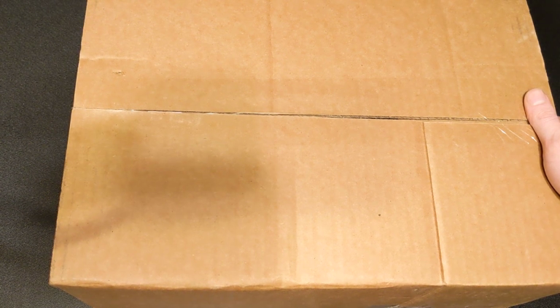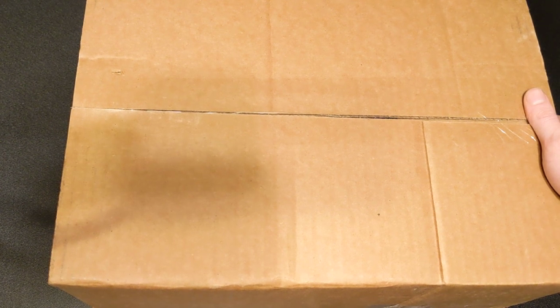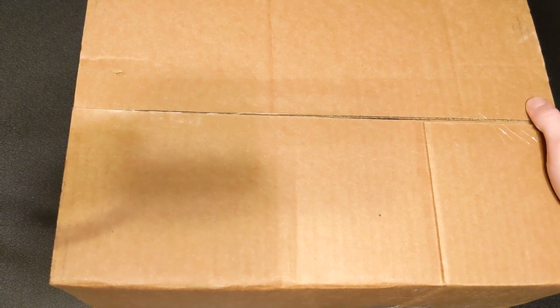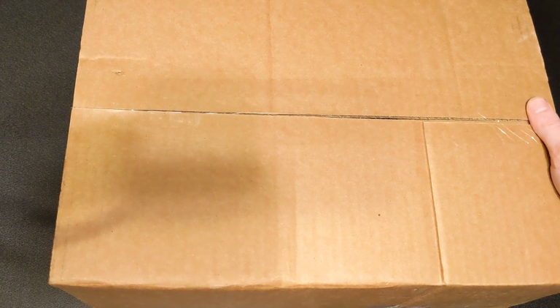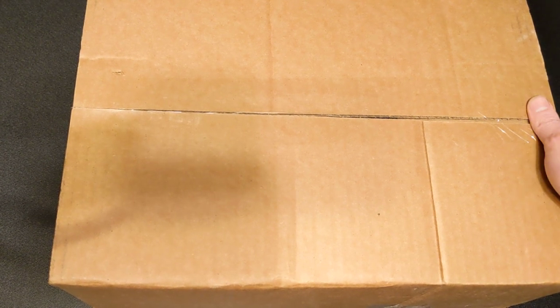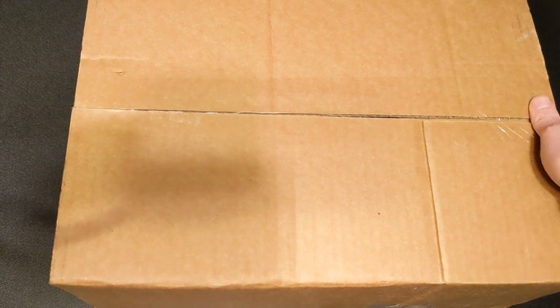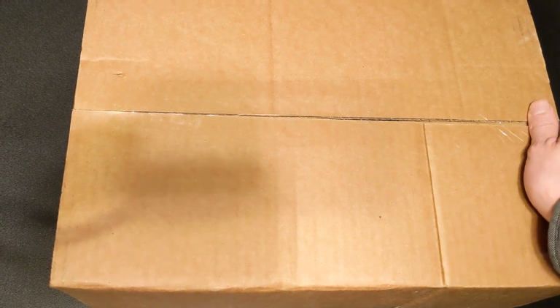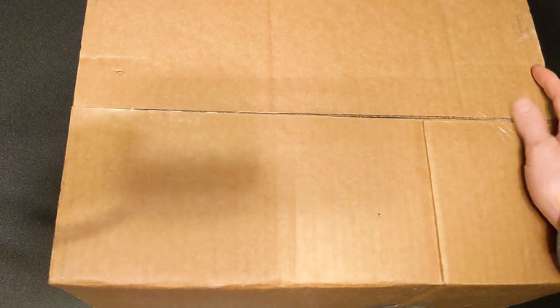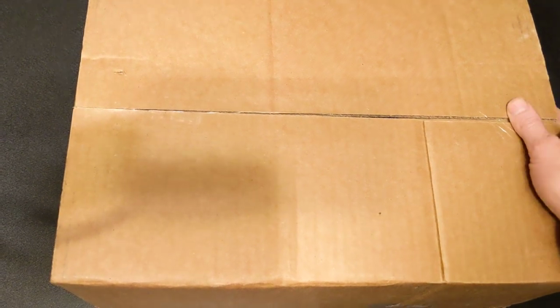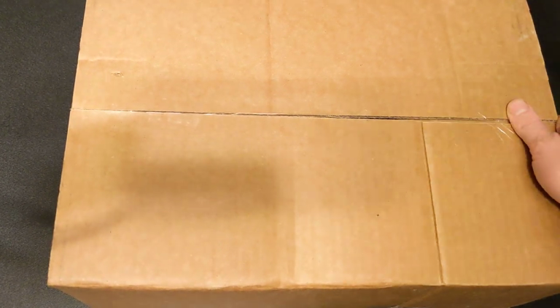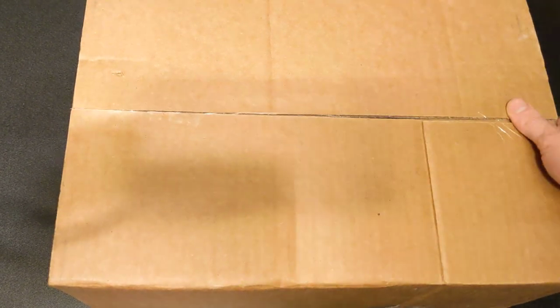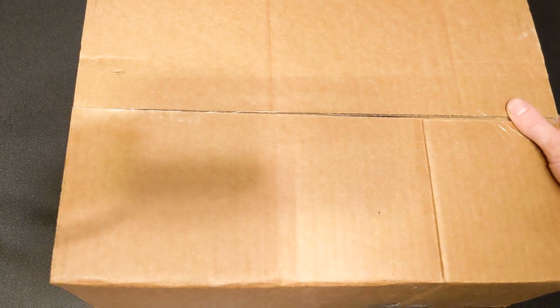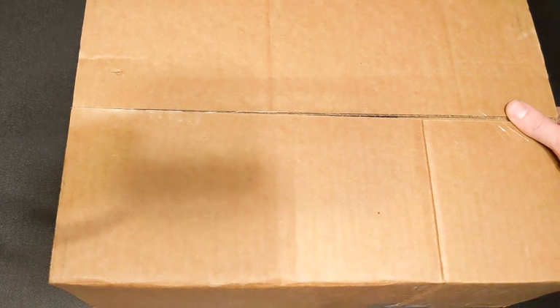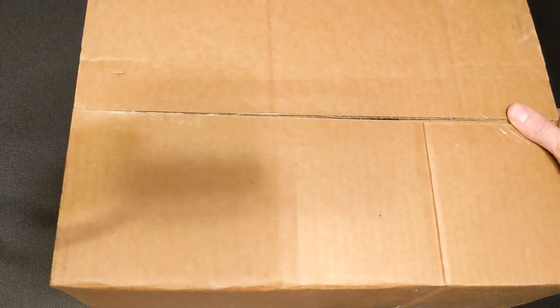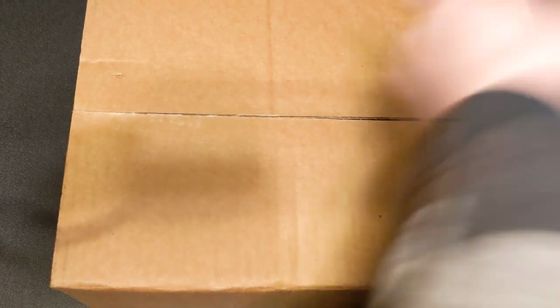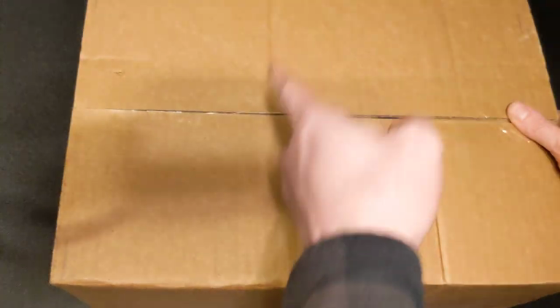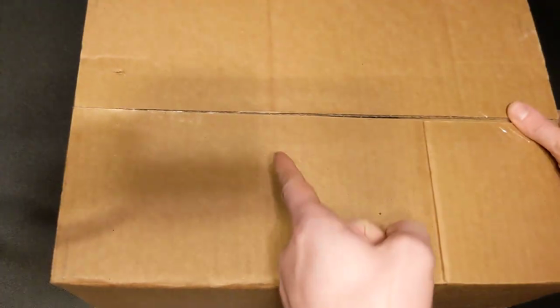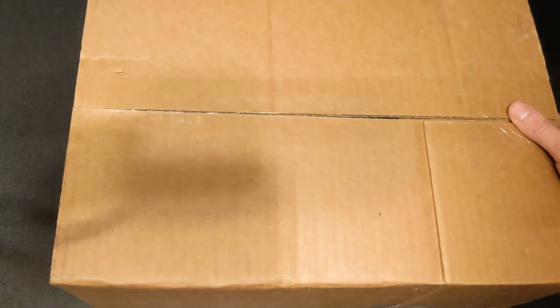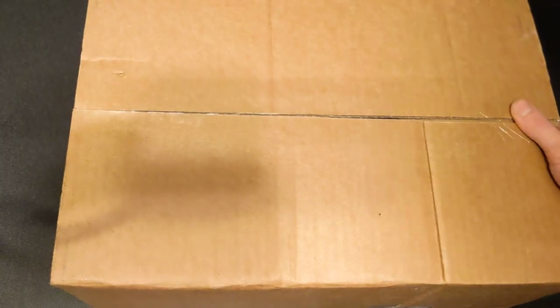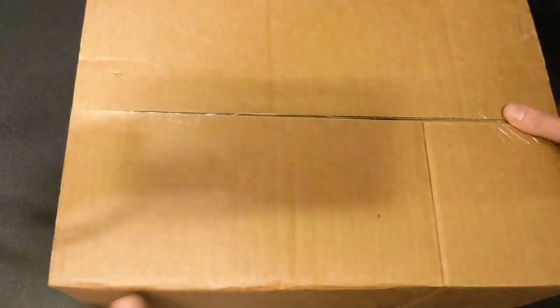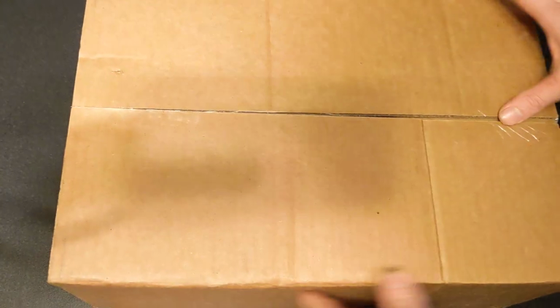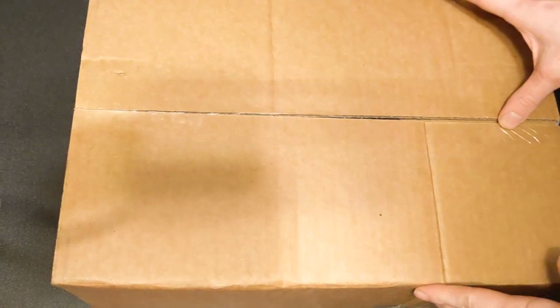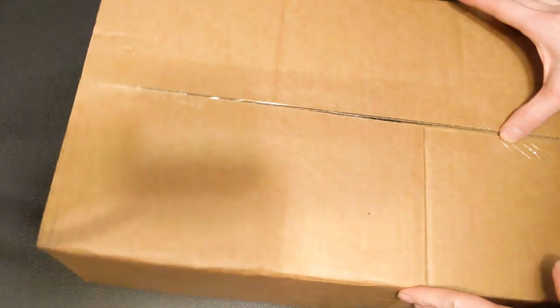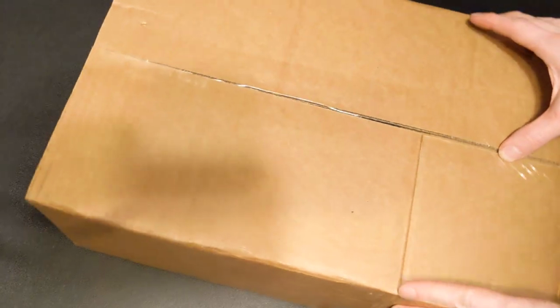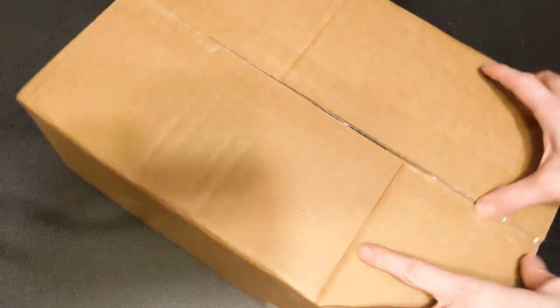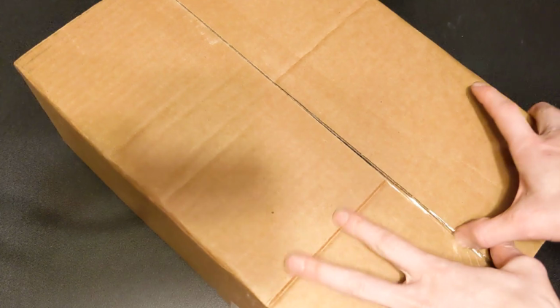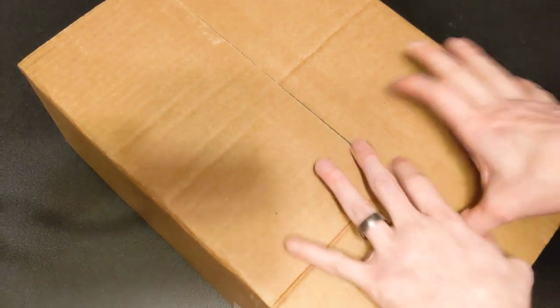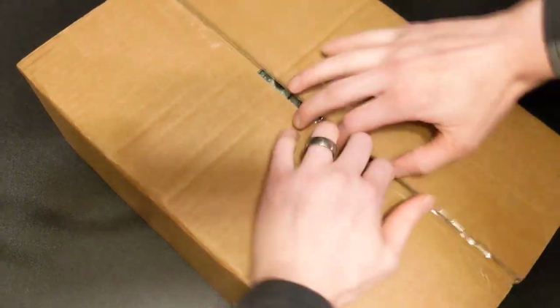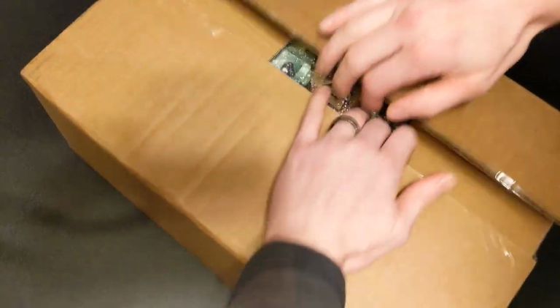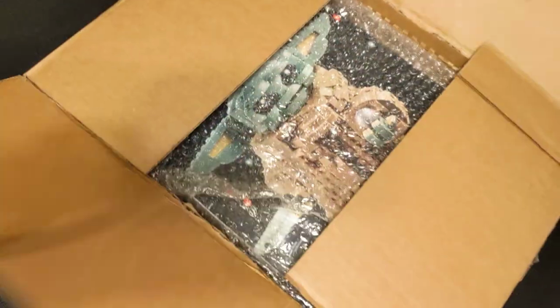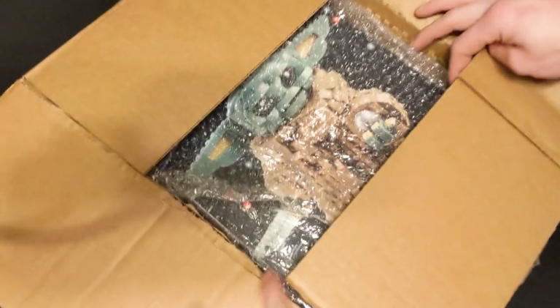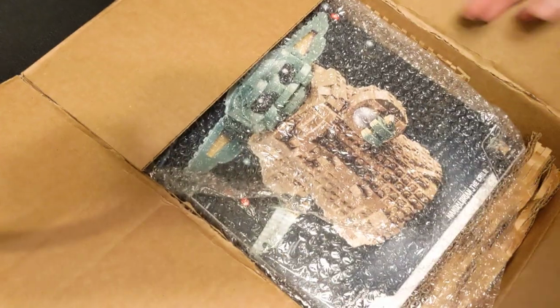On today's episode of What's In That Box, we're going to find out what's in the box. Coming all the way from Bridgeport, Connecticut, it's the child.